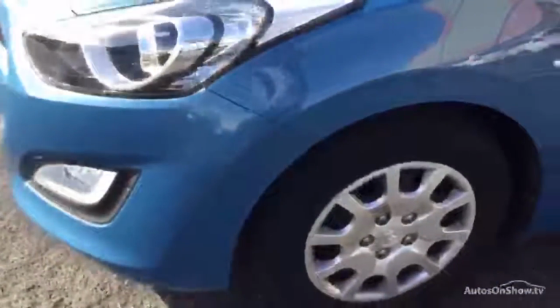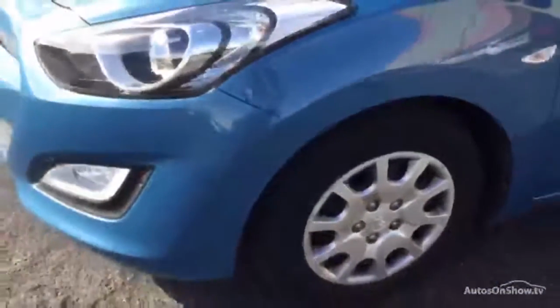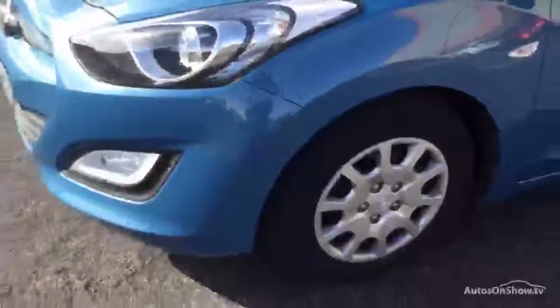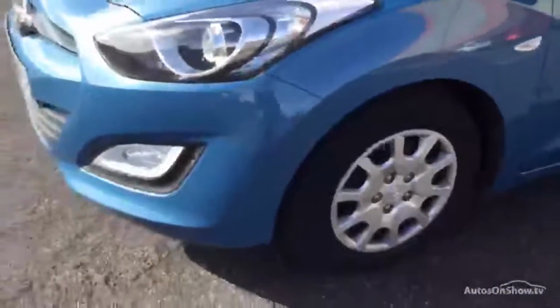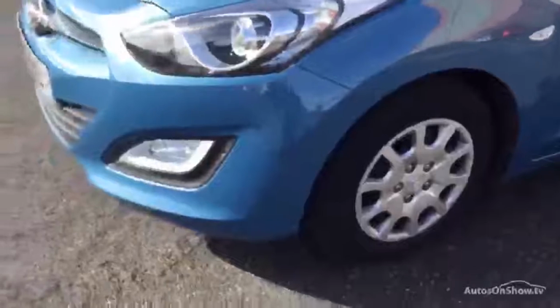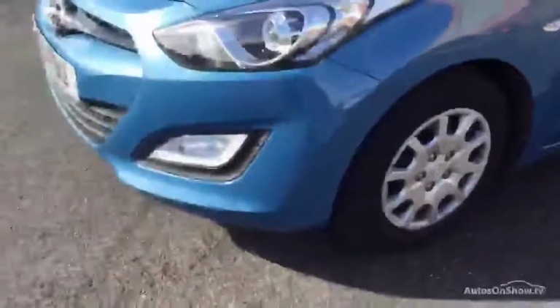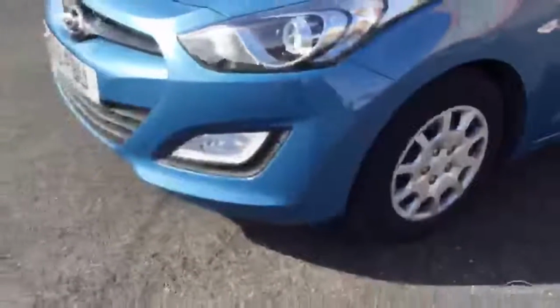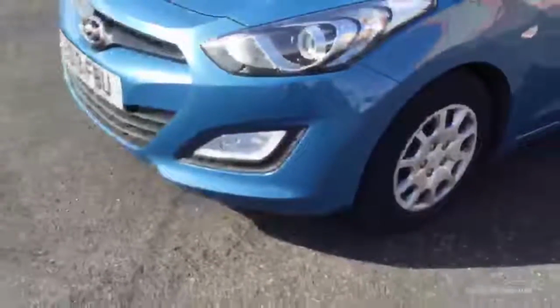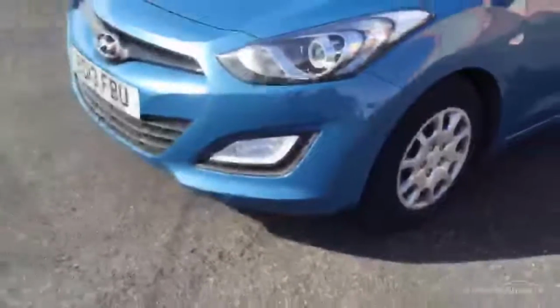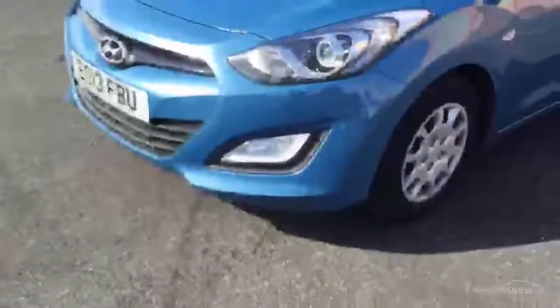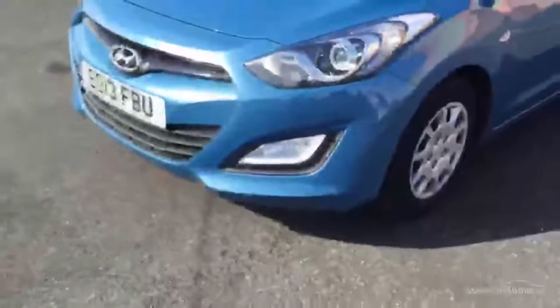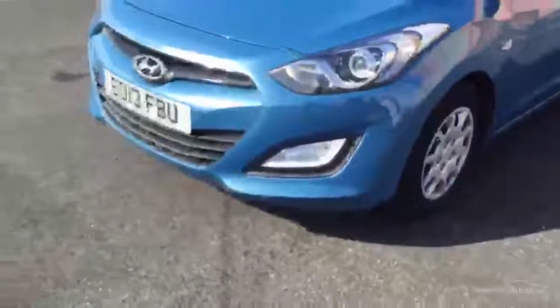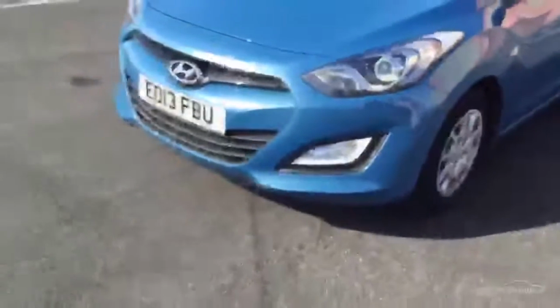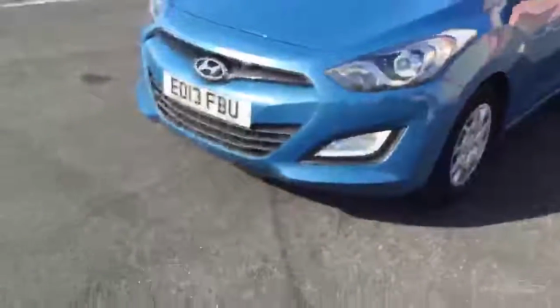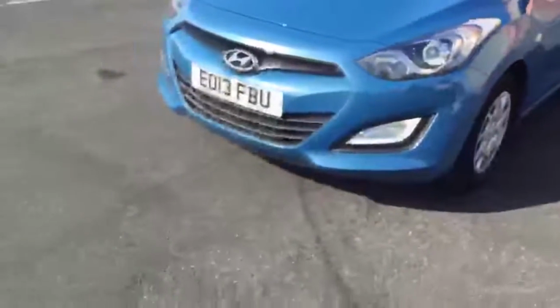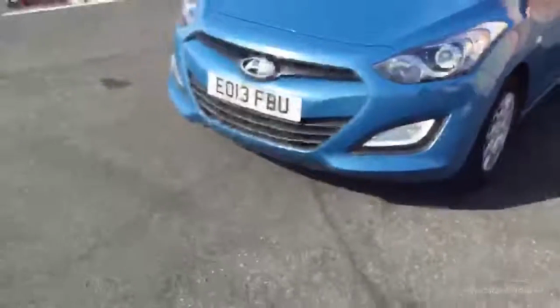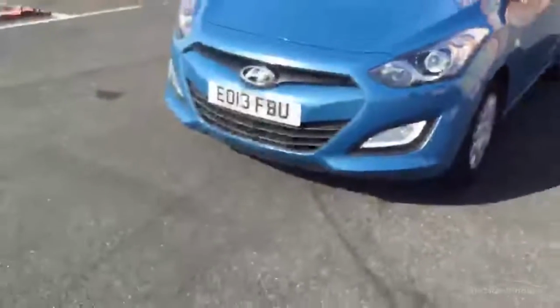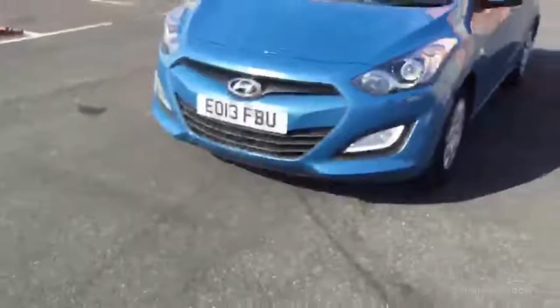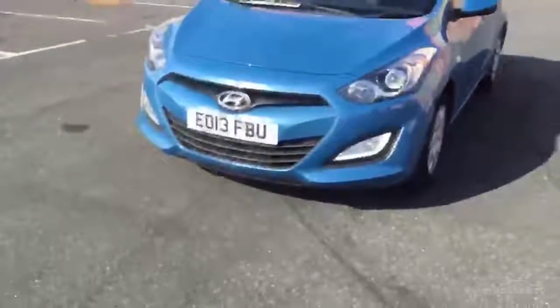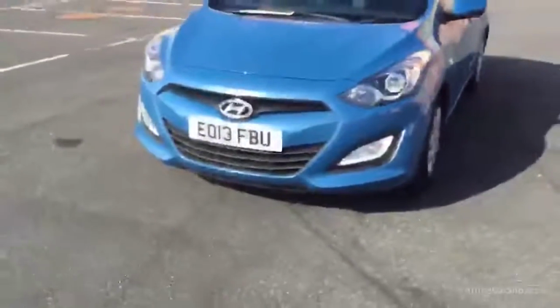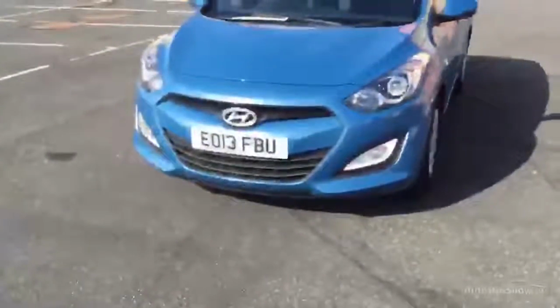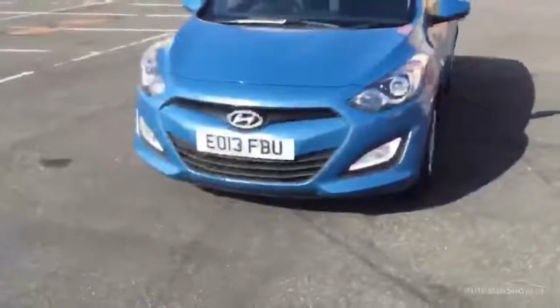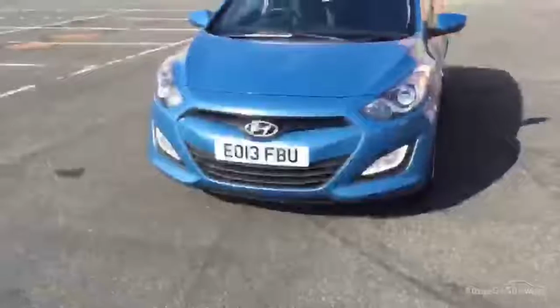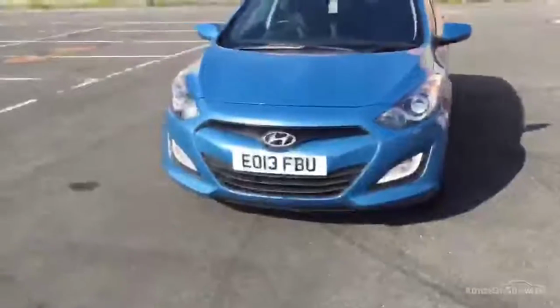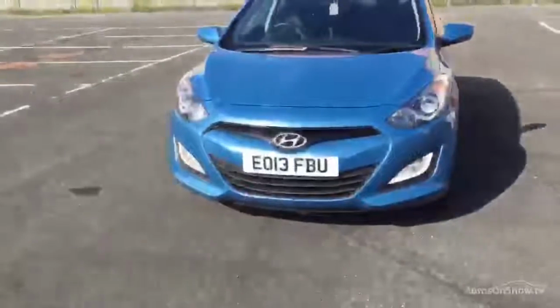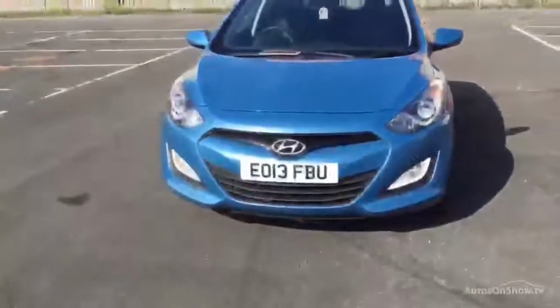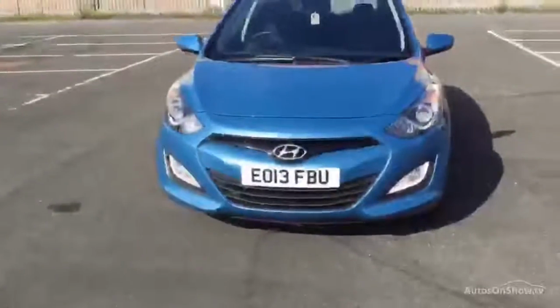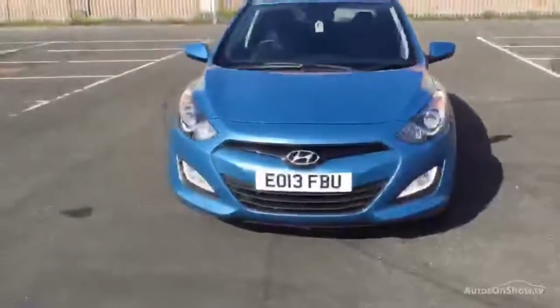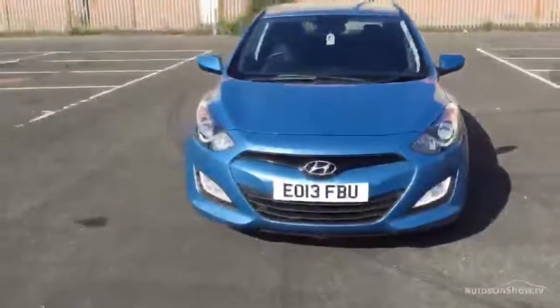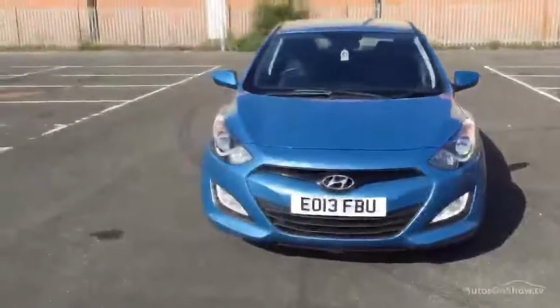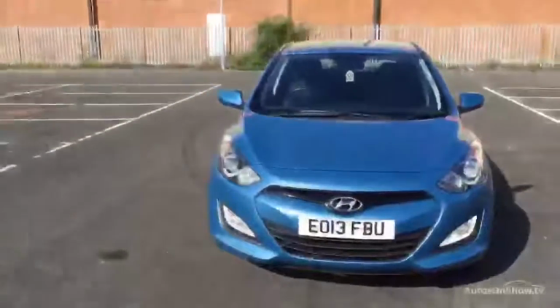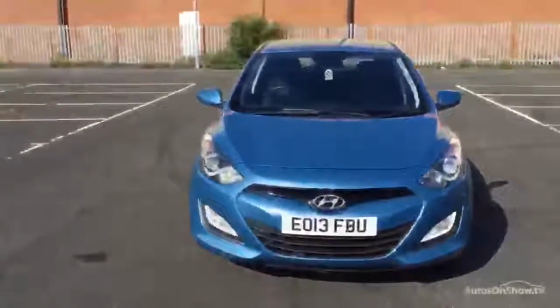The front windscreen is okay — surprise, surprise. Your tyres are on a 3 all round, and it does not have alloys.